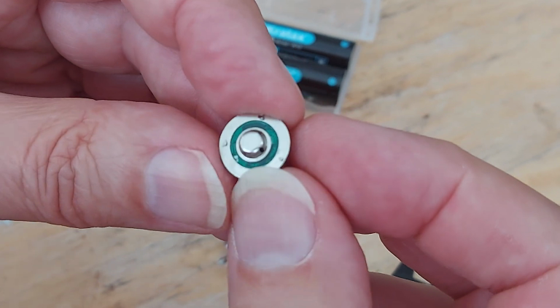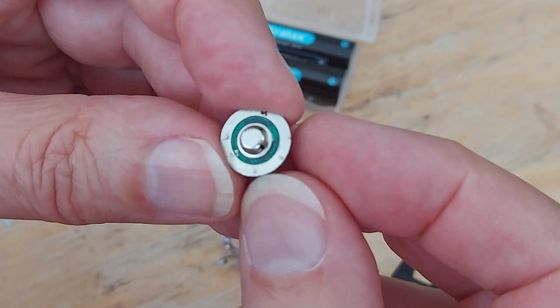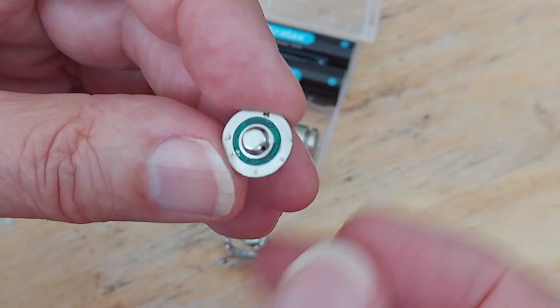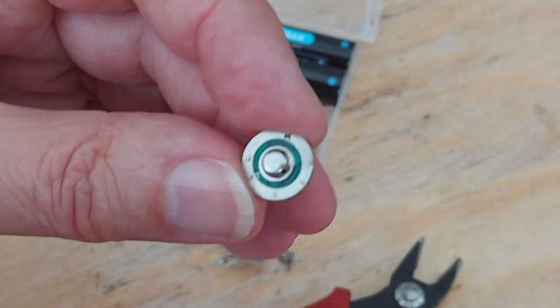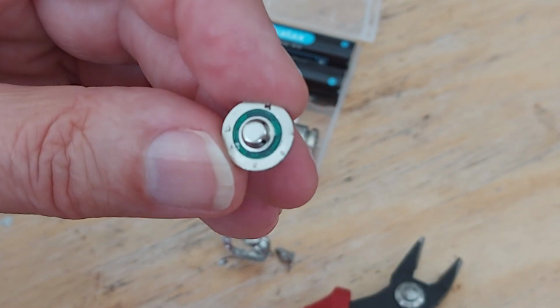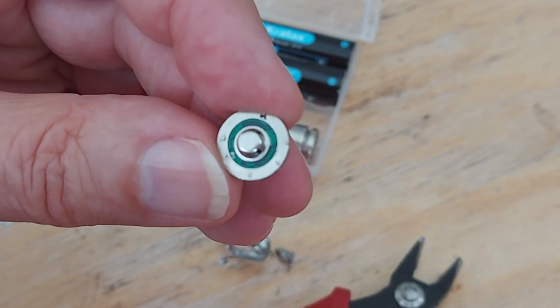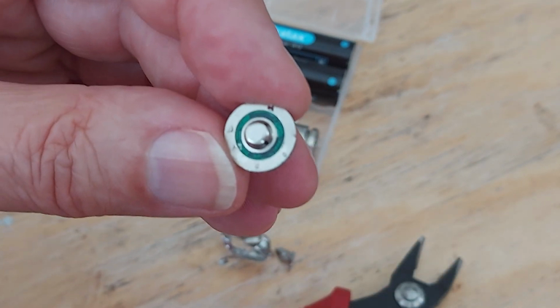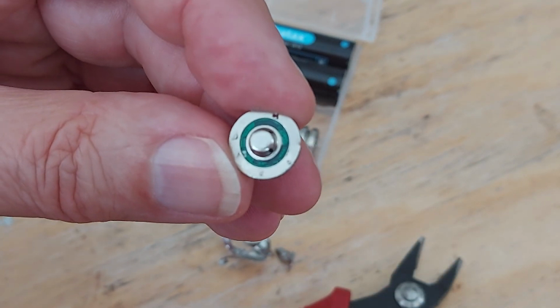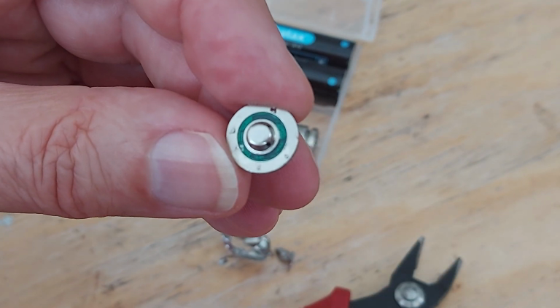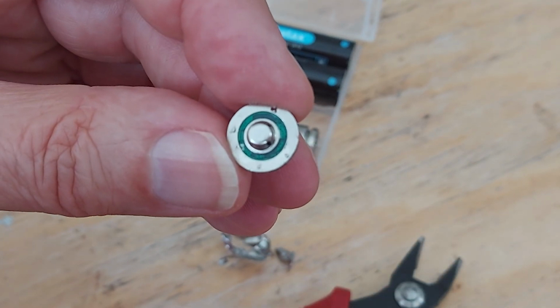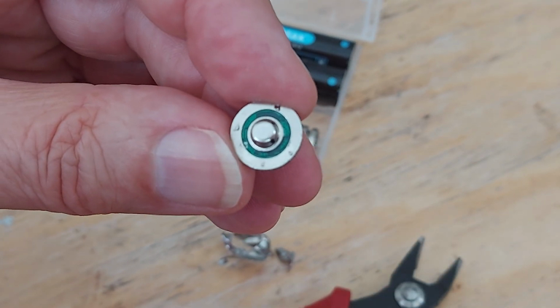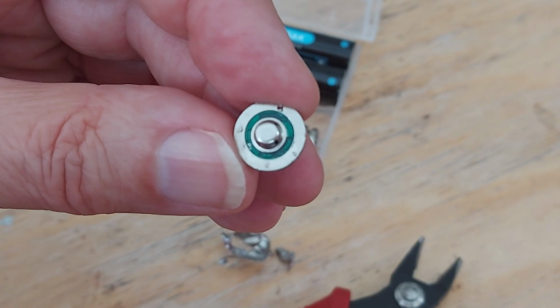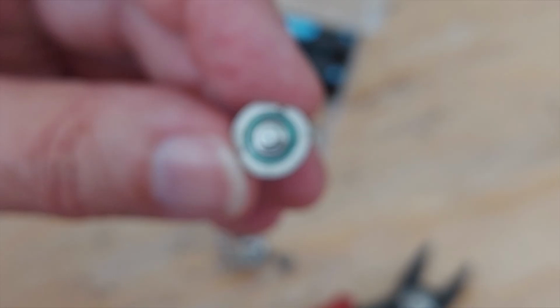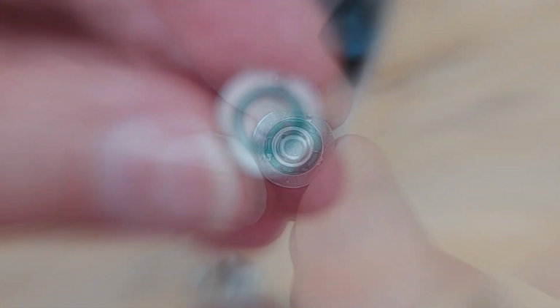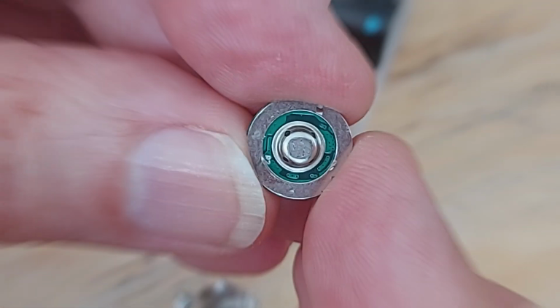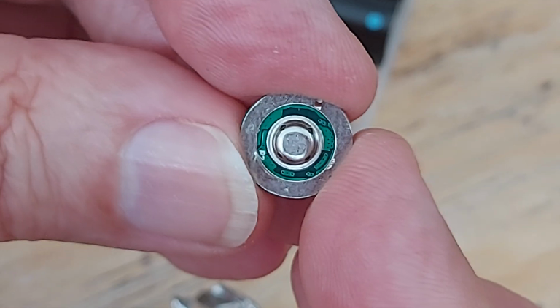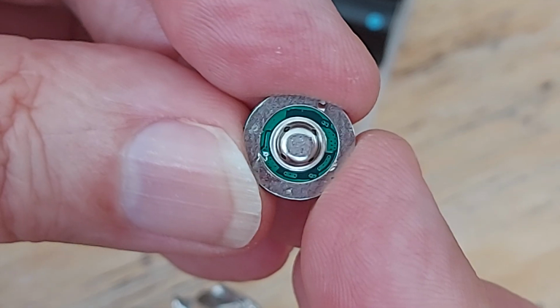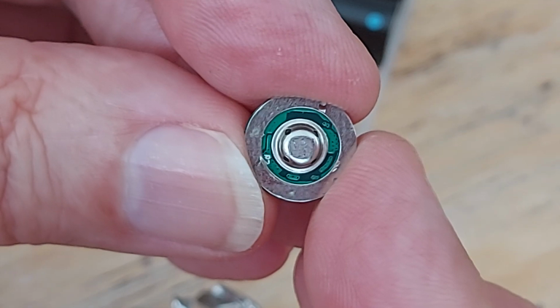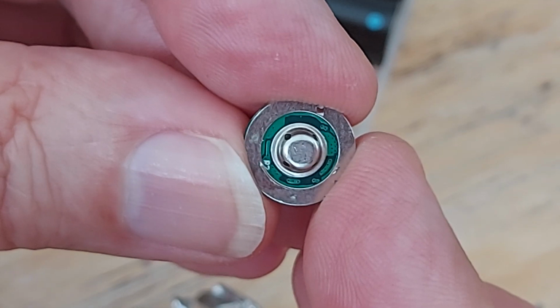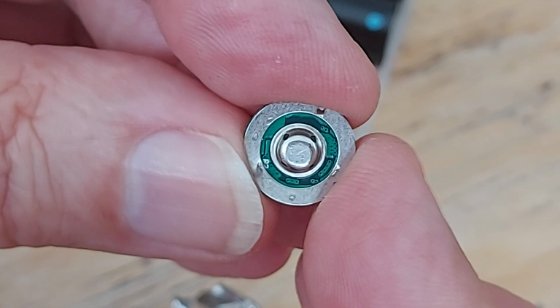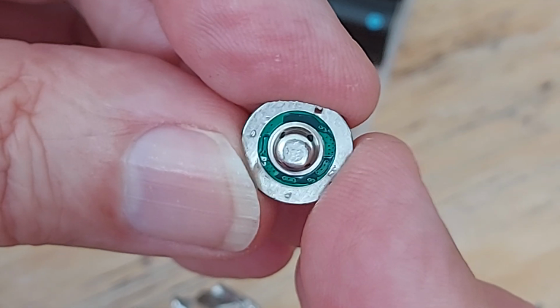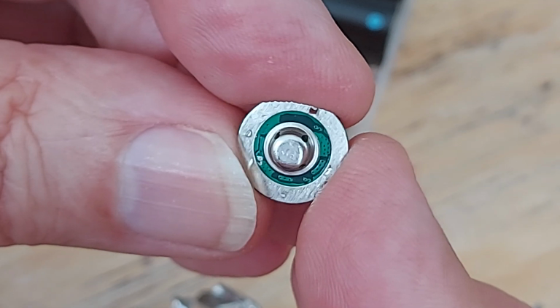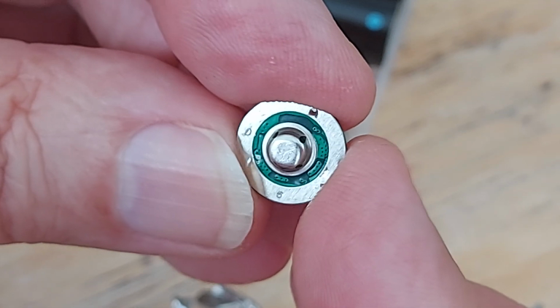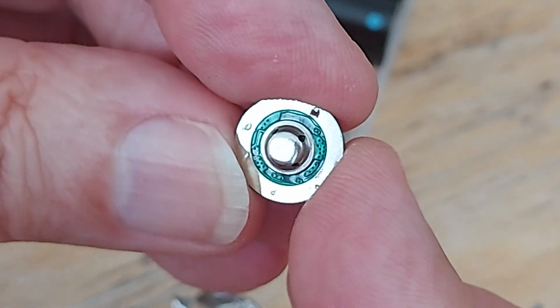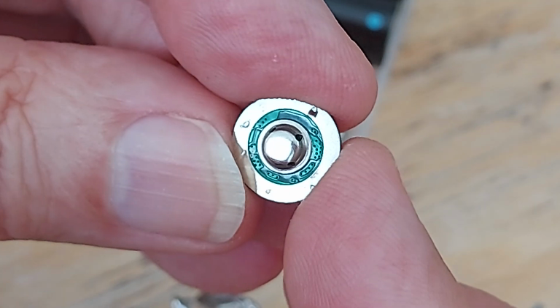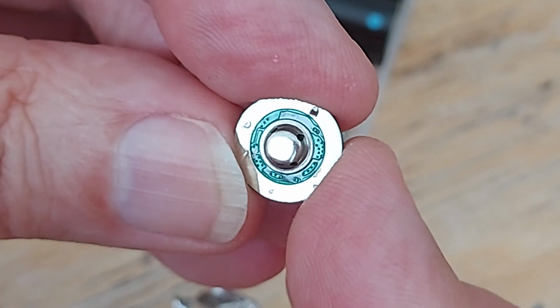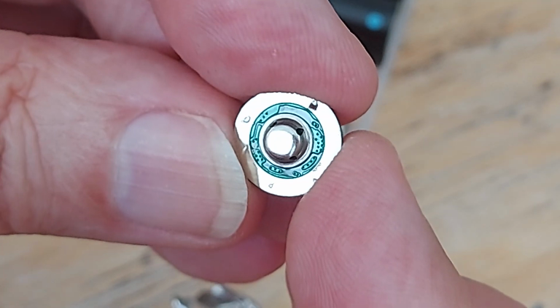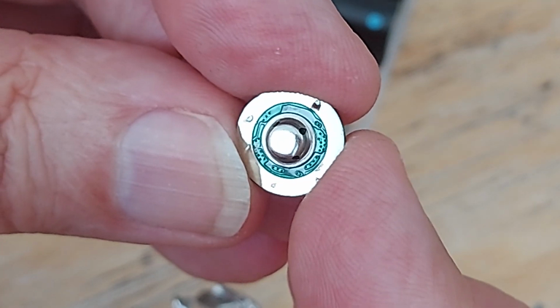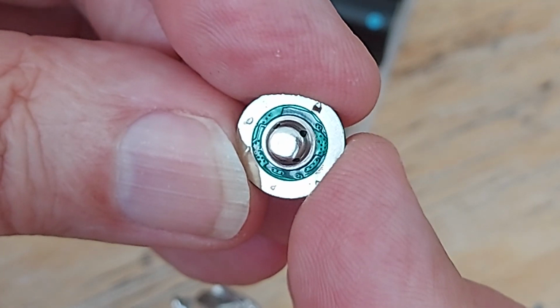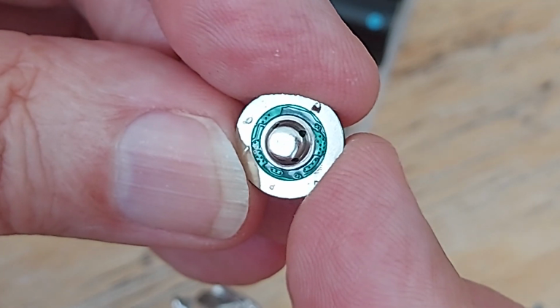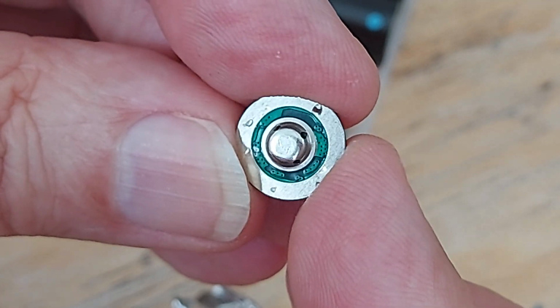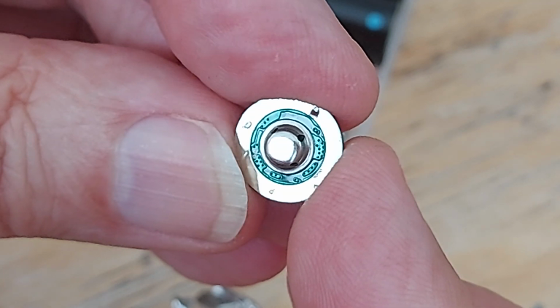Let's go close up, close close up, and see if we can read anything. No, that's not writing. I think that's just the back of the circuit board, isn't it?